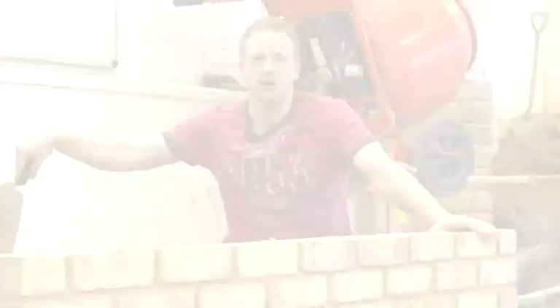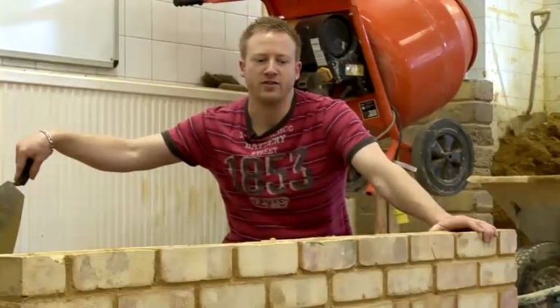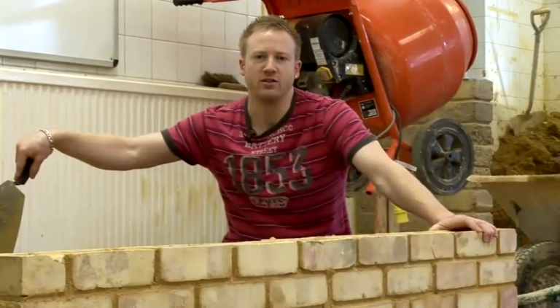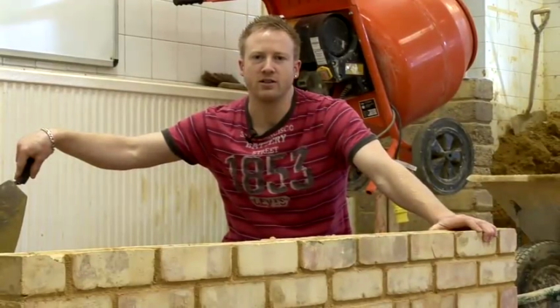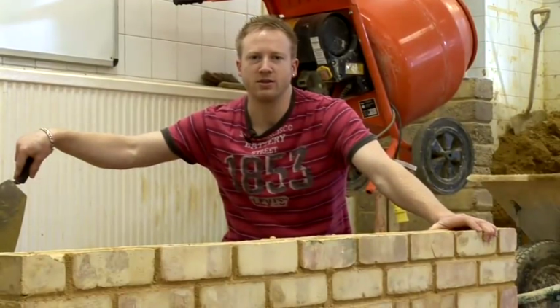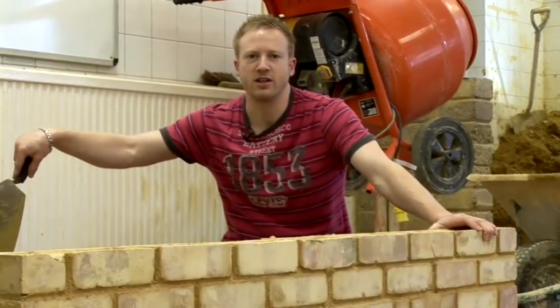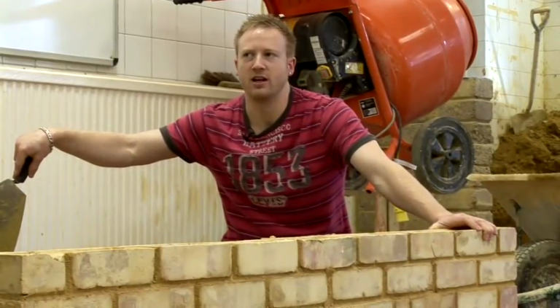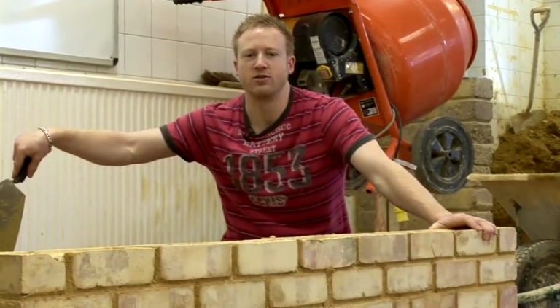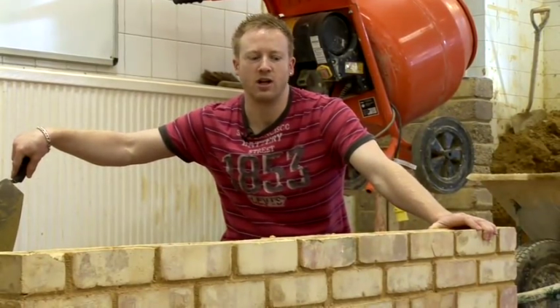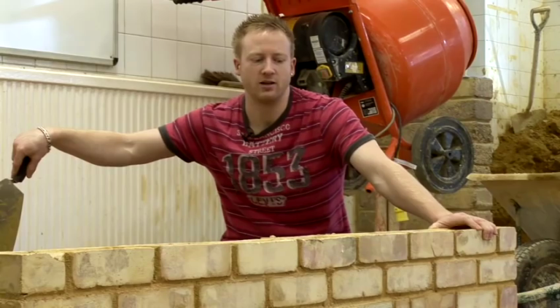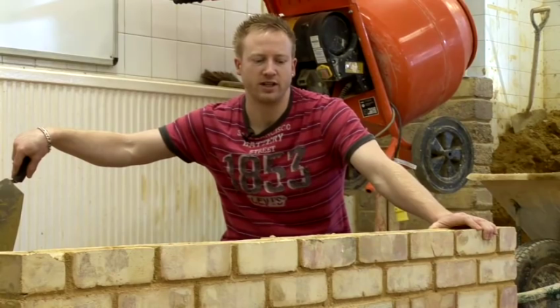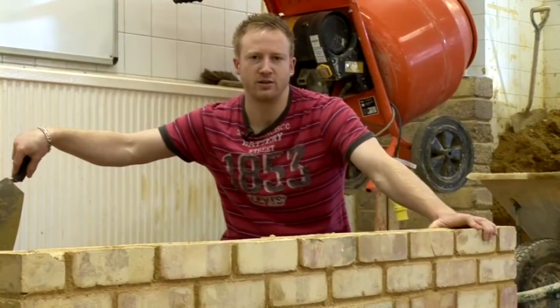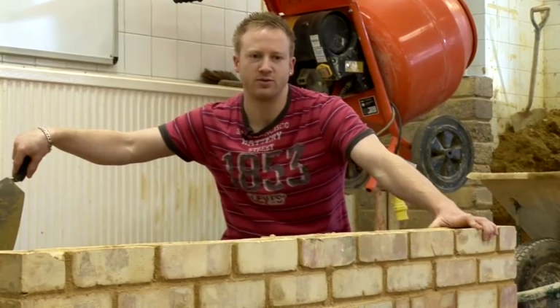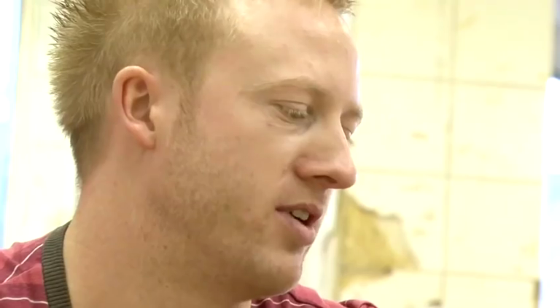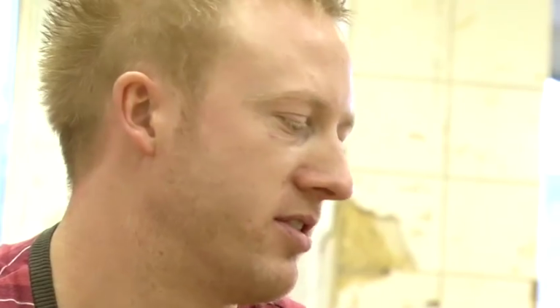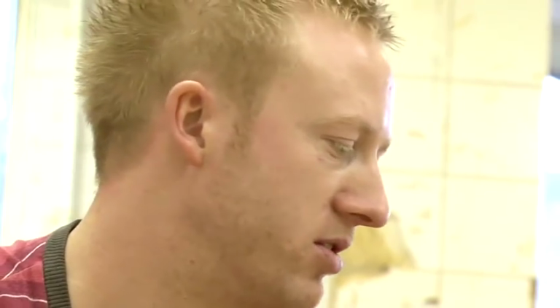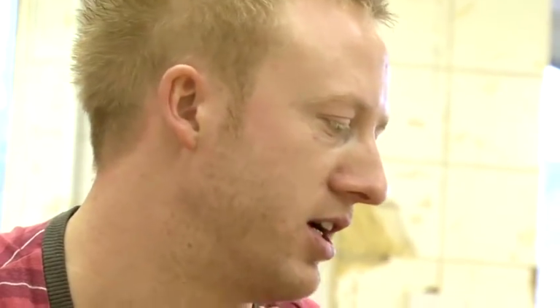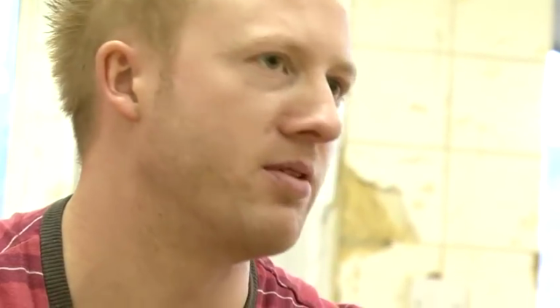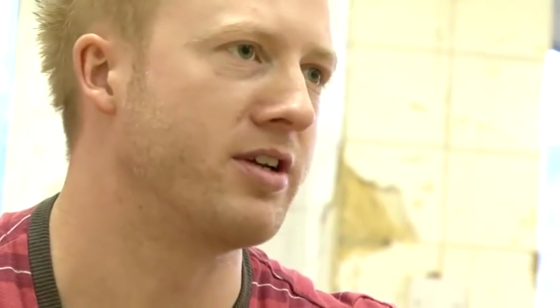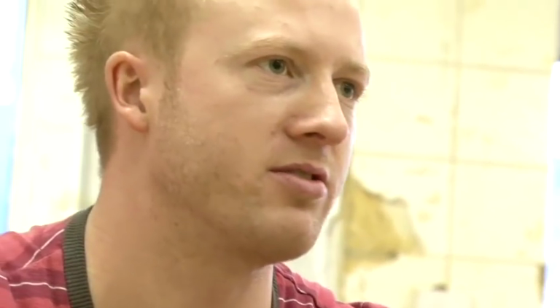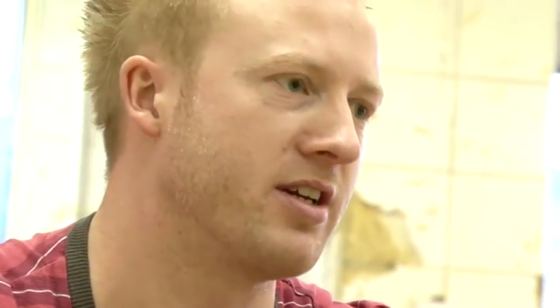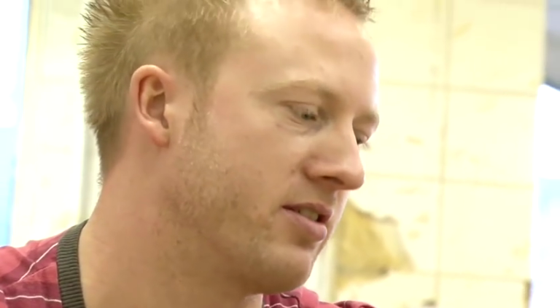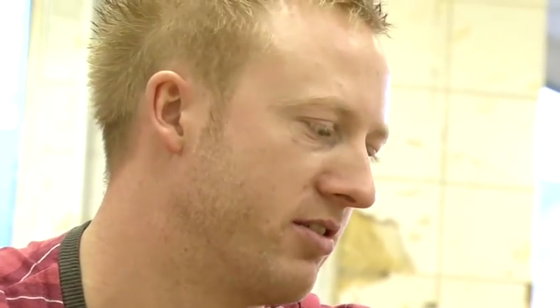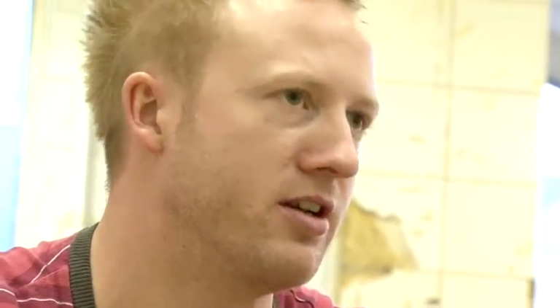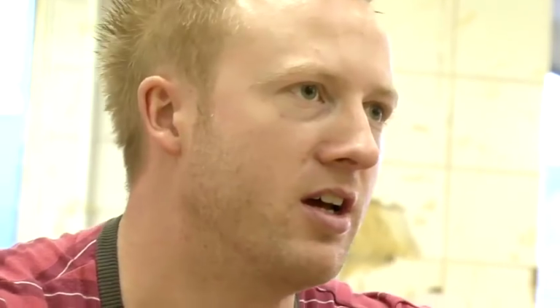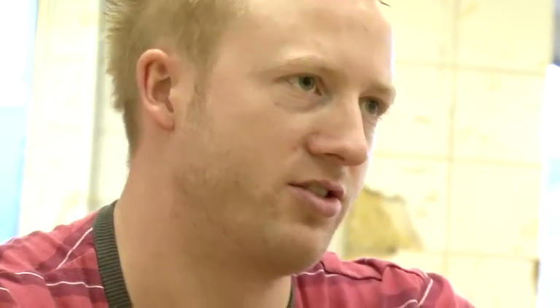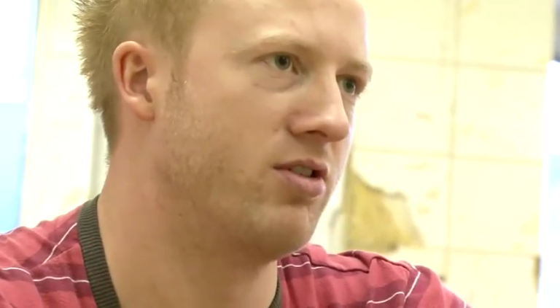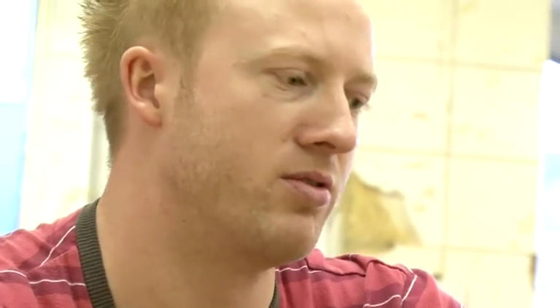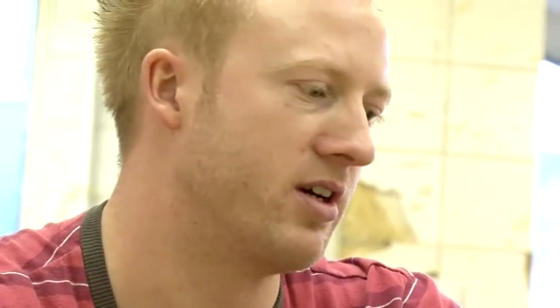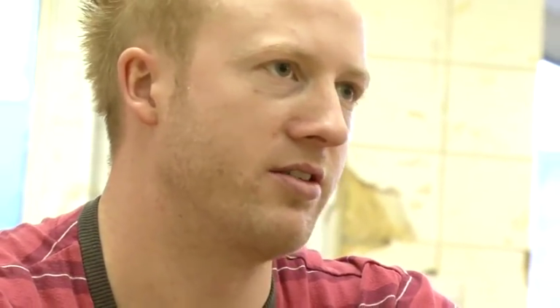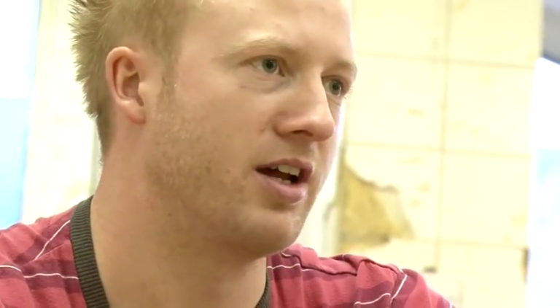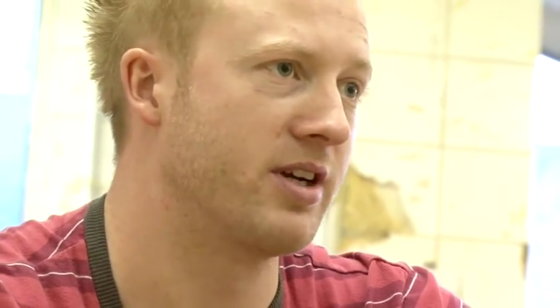In this video I'm going to demonstrate how to lay bricks and the principles involved whilst you're laying them, what you need to take into consideration as you're rolling your mortar and laying your bricks.